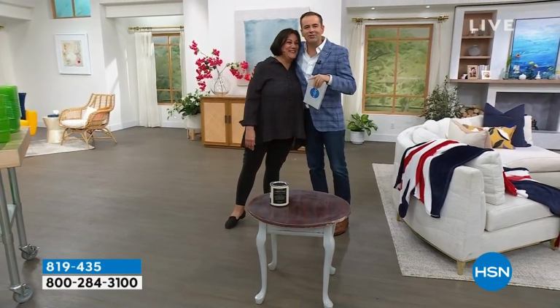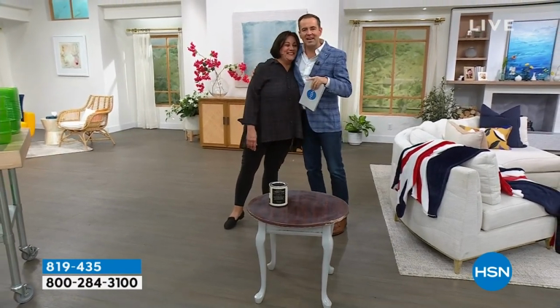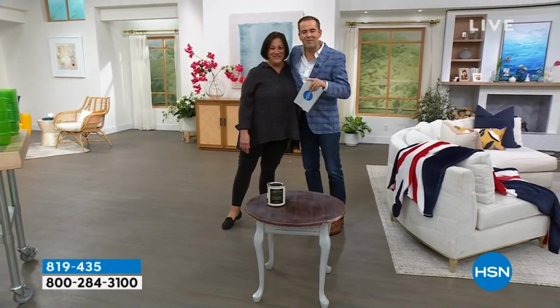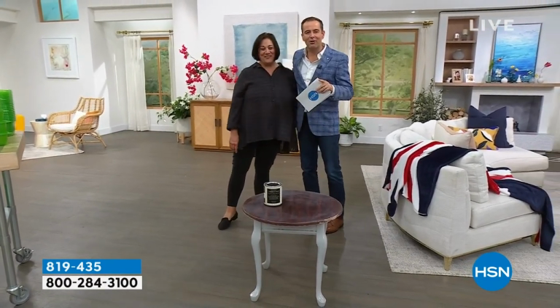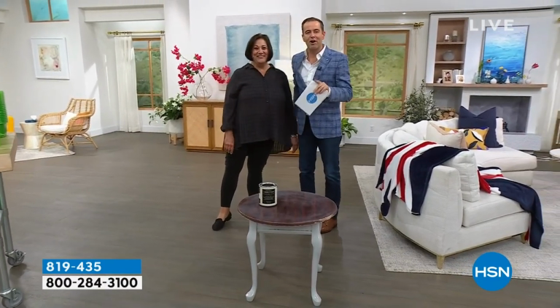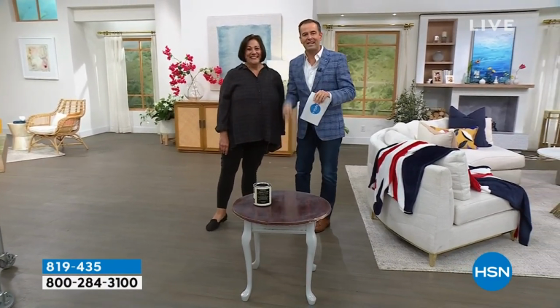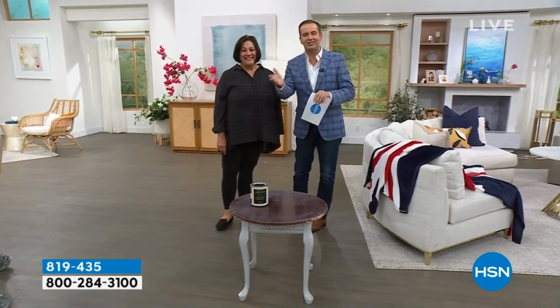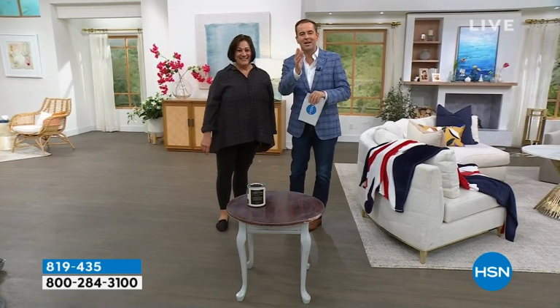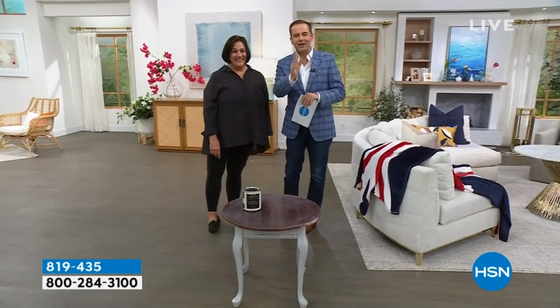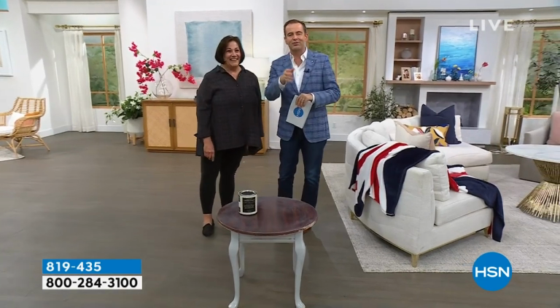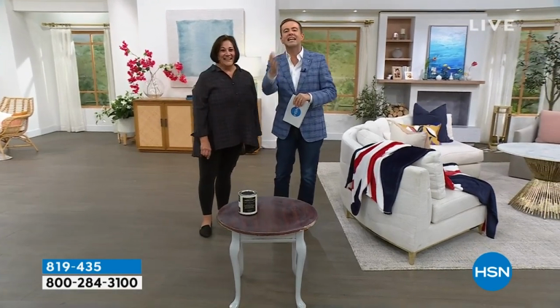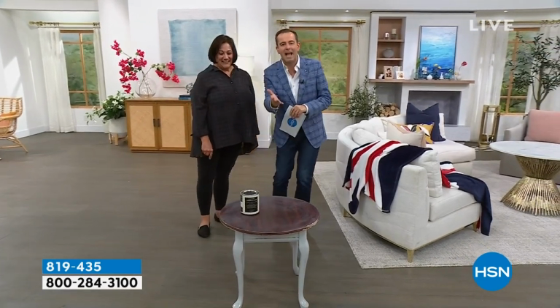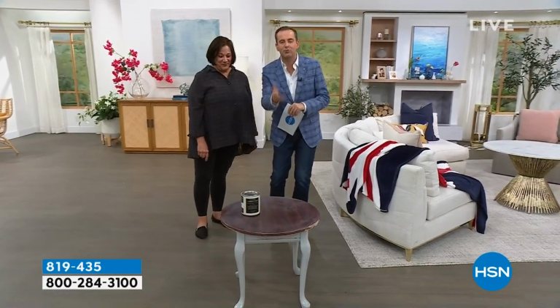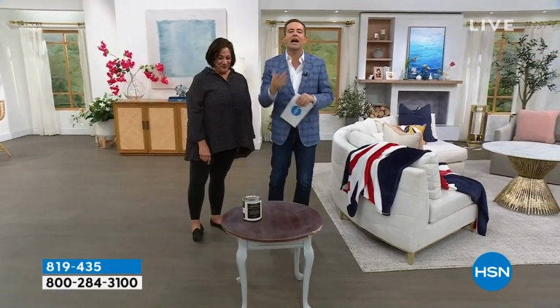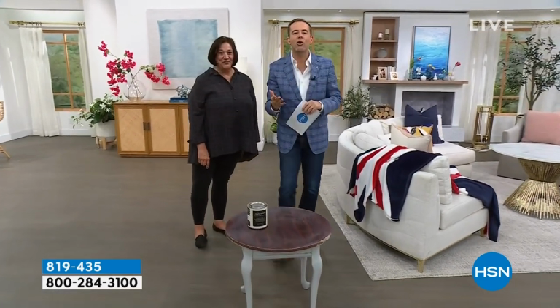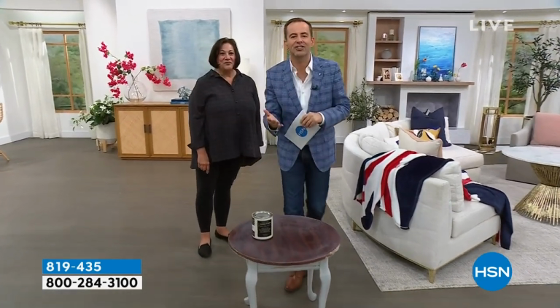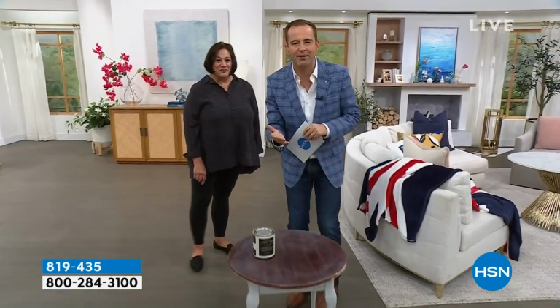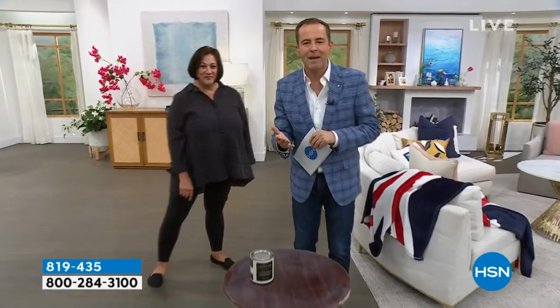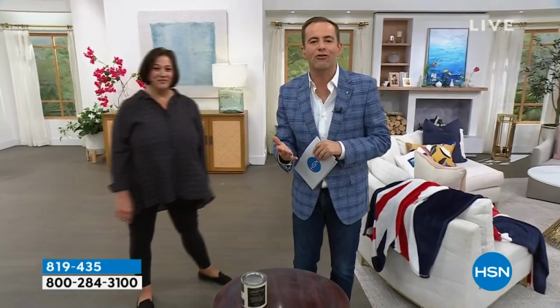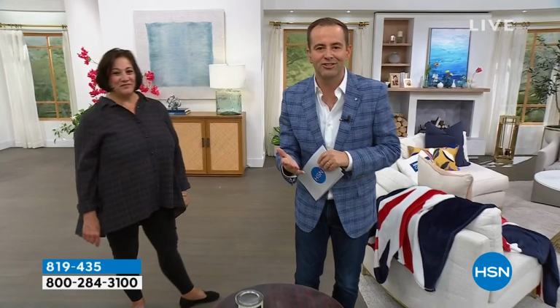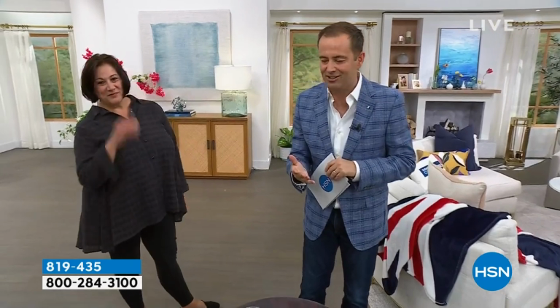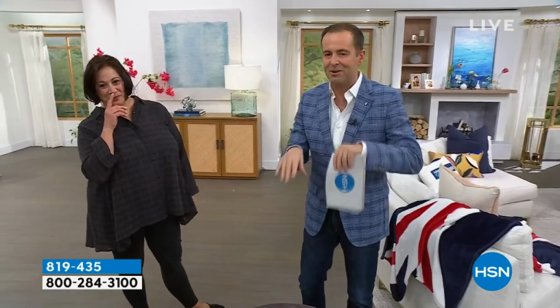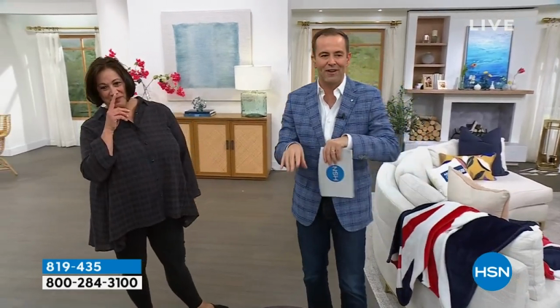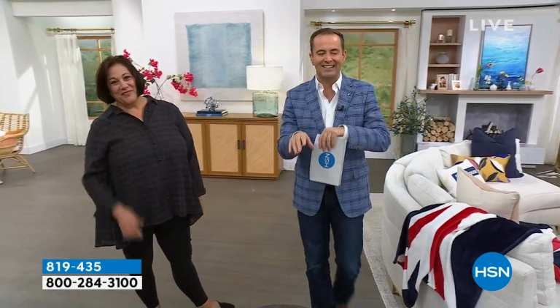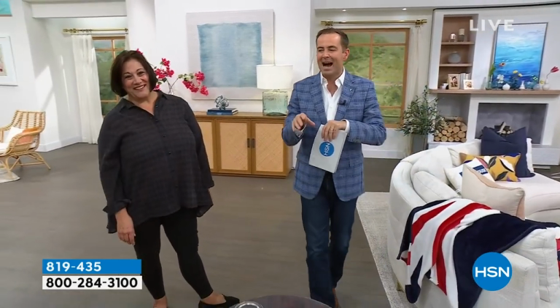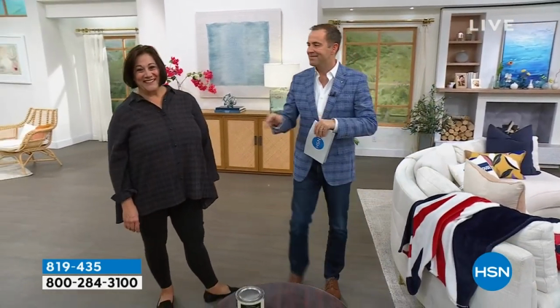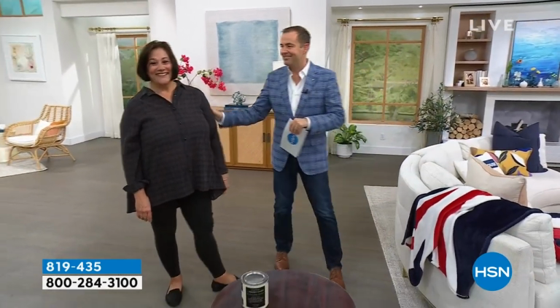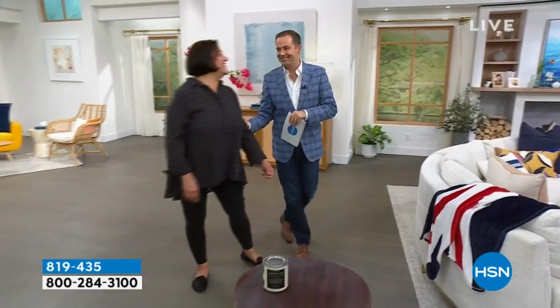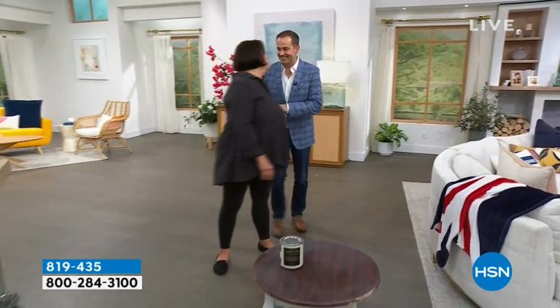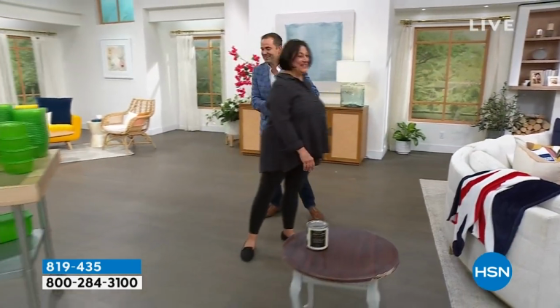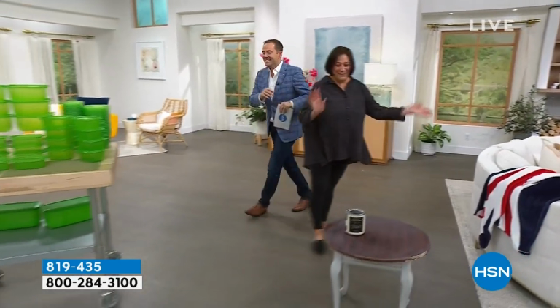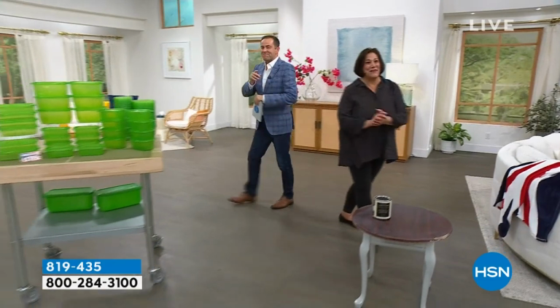Carol's going to be here for the big launch of Perfect Paint. Nightstands, bedroom sets, kitchen cabinets — we'll show you how you can do a whole kitchen cabinet makeover for $160 with Perfect Paint. Fantastic. Thank you, Carol. See you in a bit.